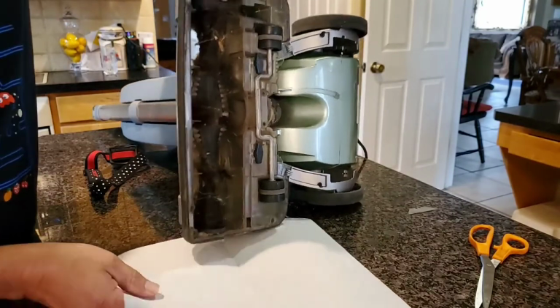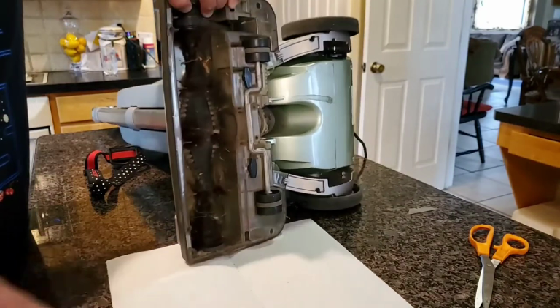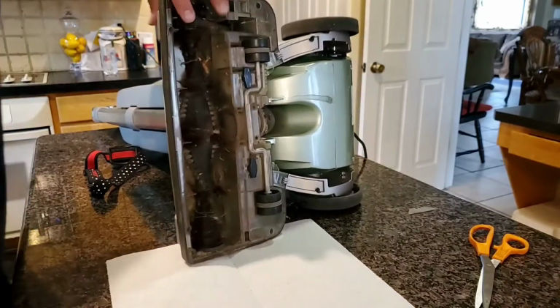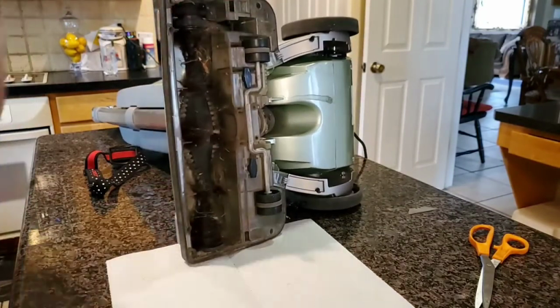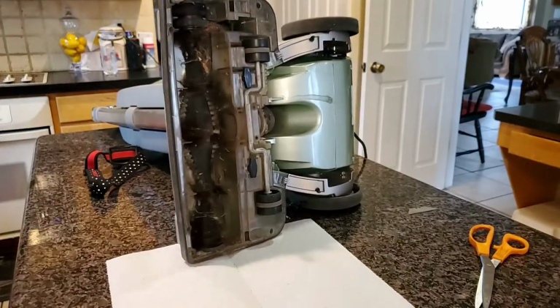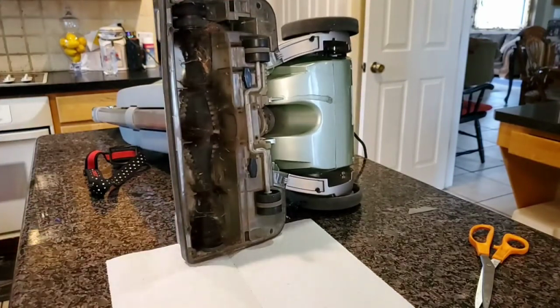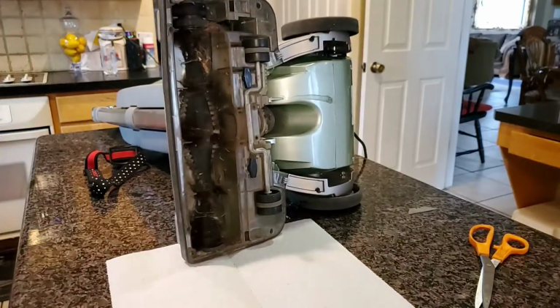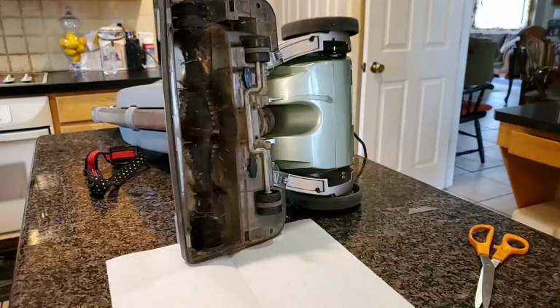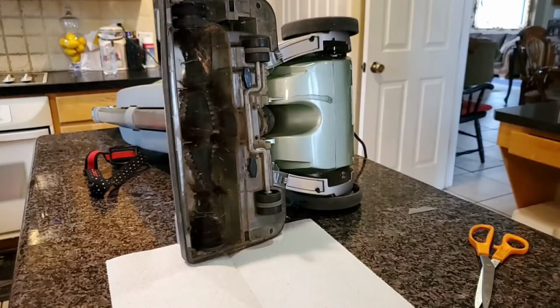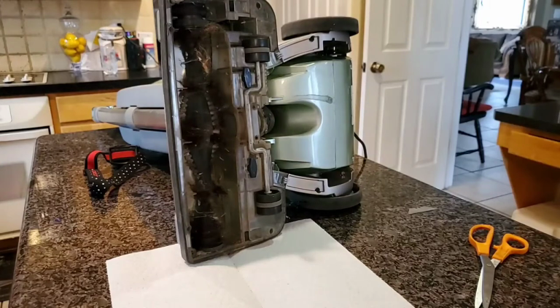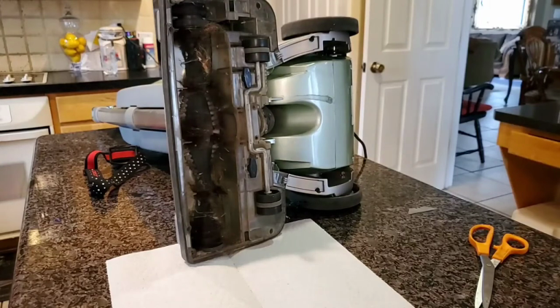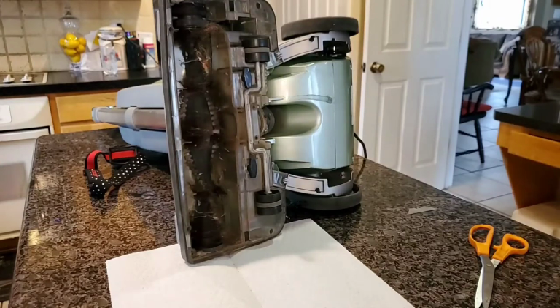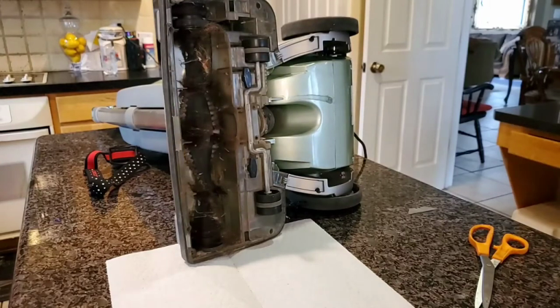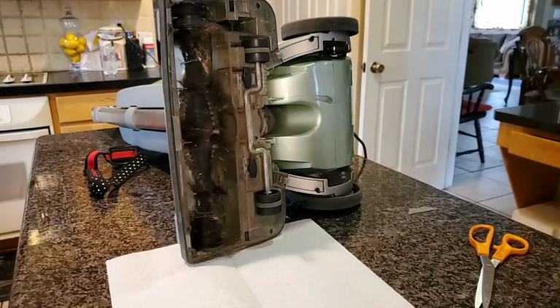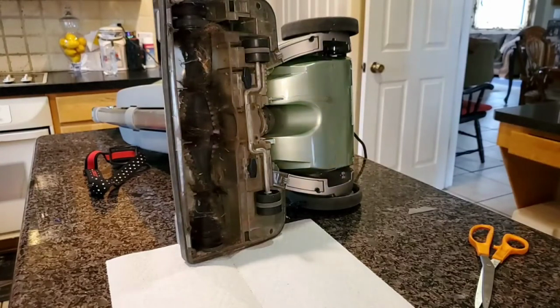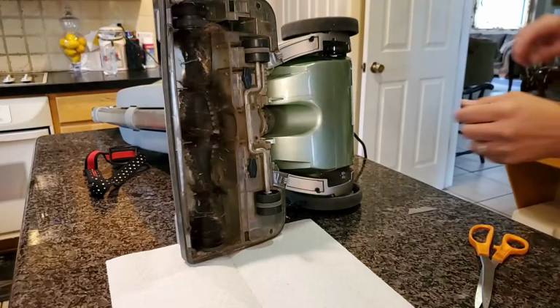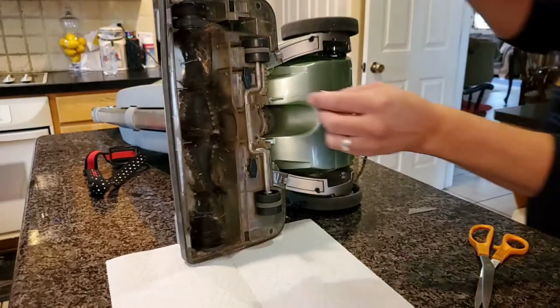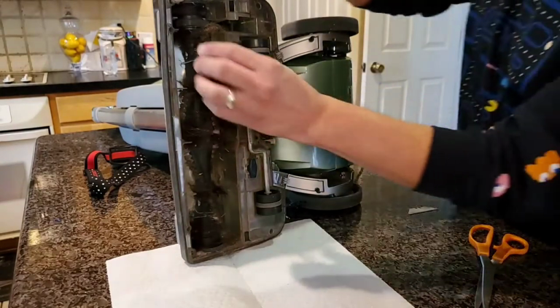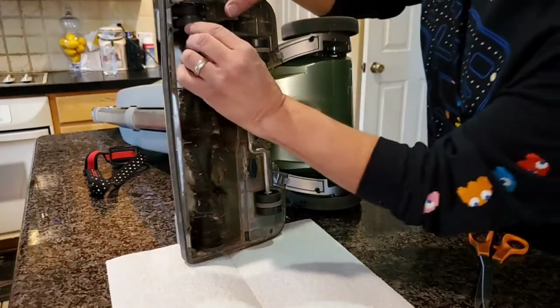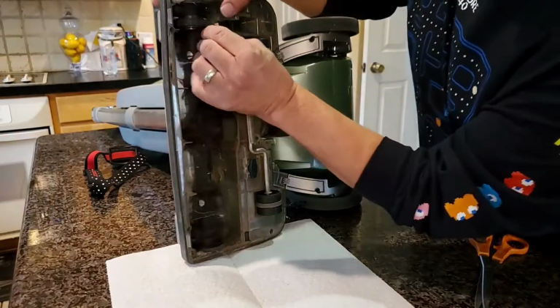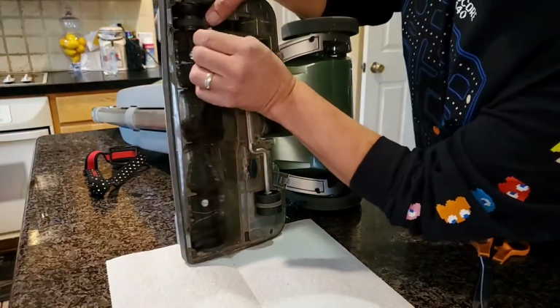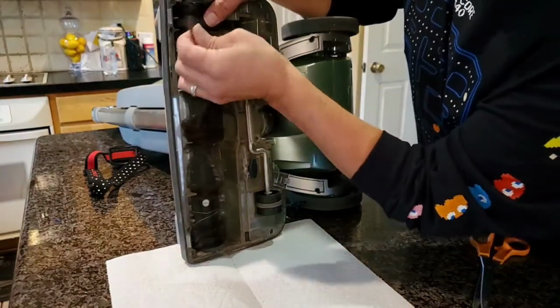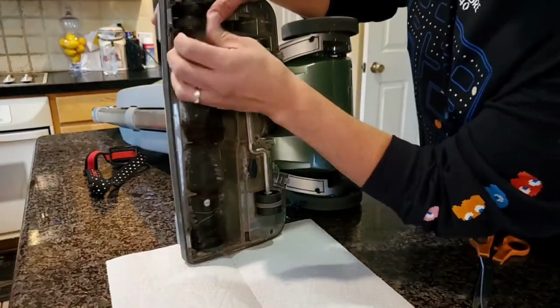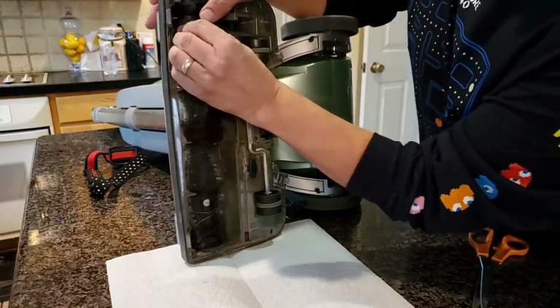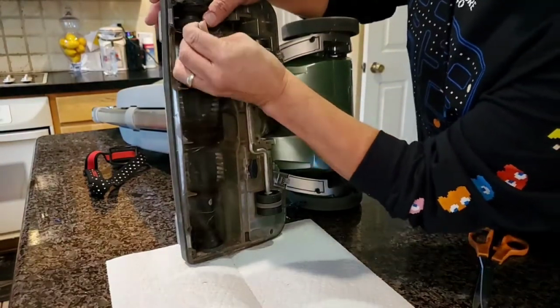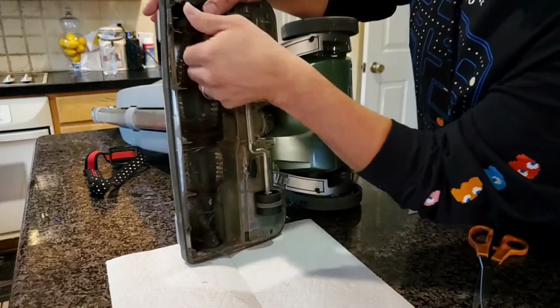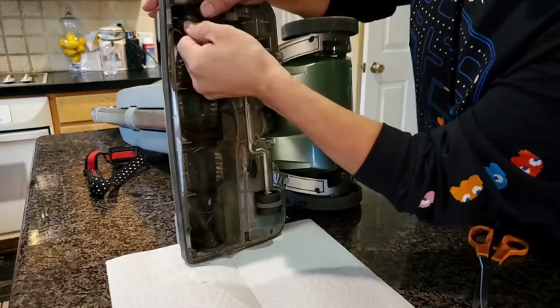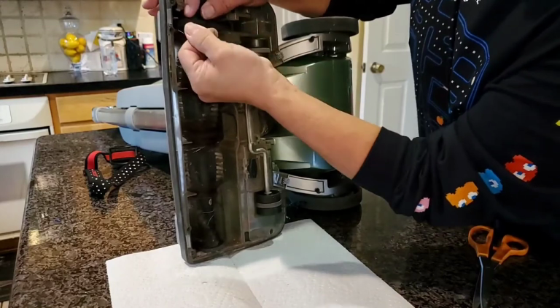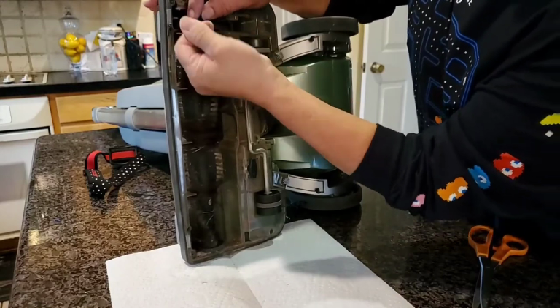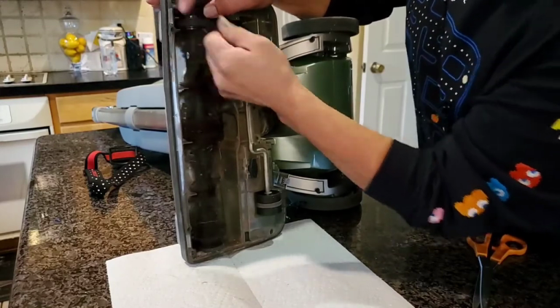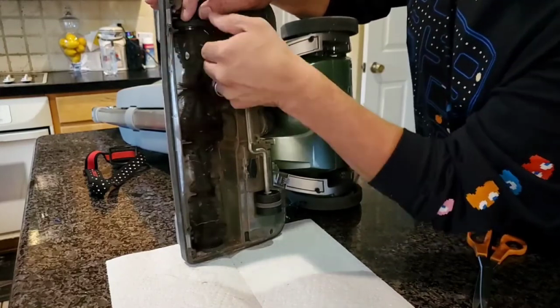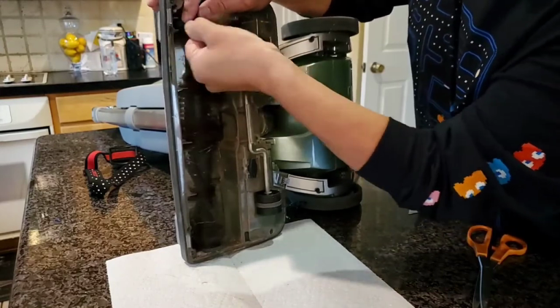So we're going to put a paper towel down and see how much hair actually comes off this thing, because it's going to be a lot.